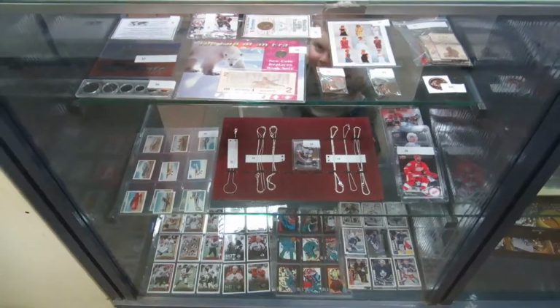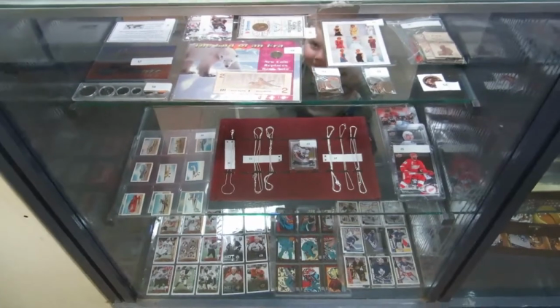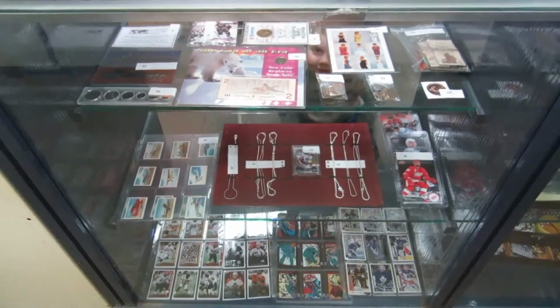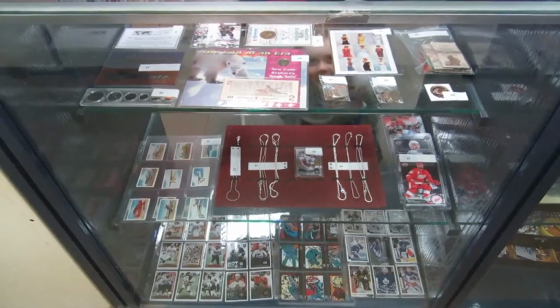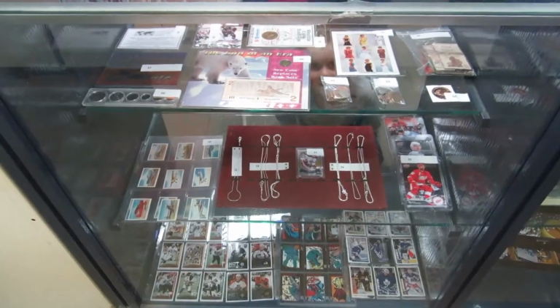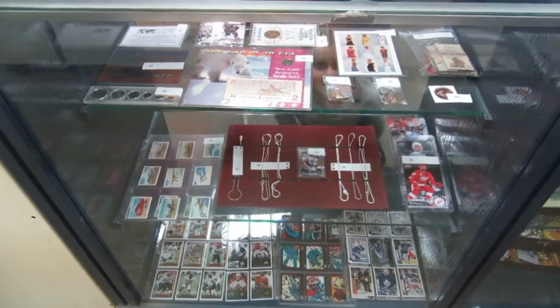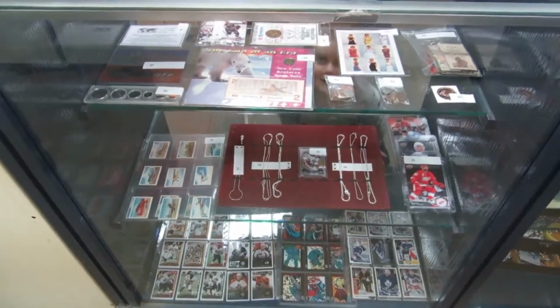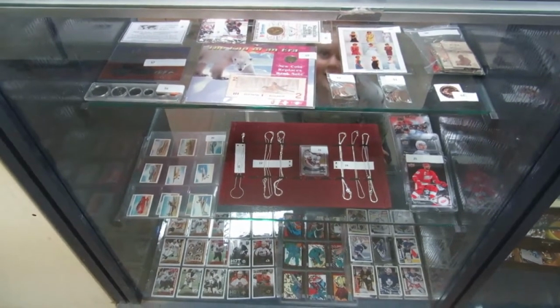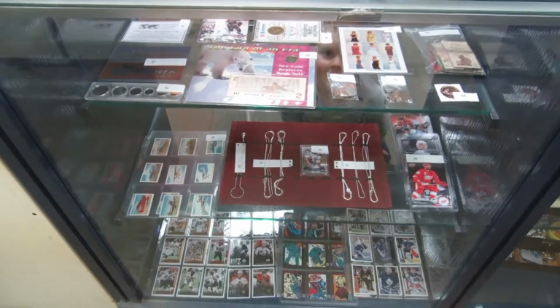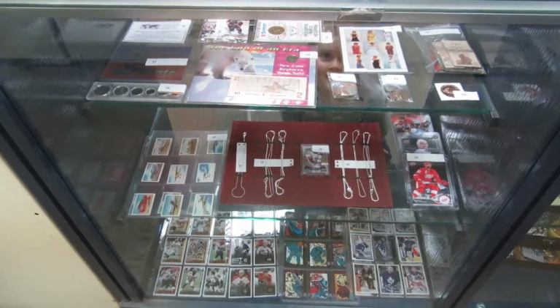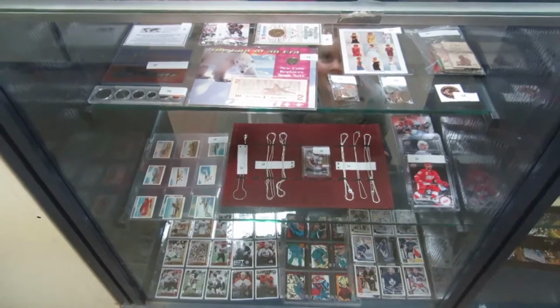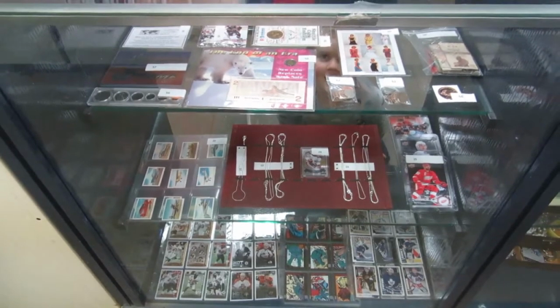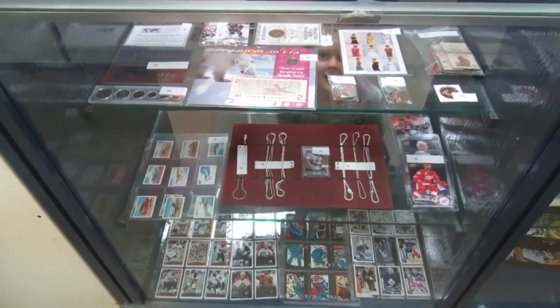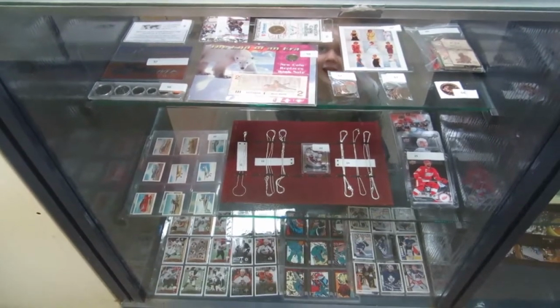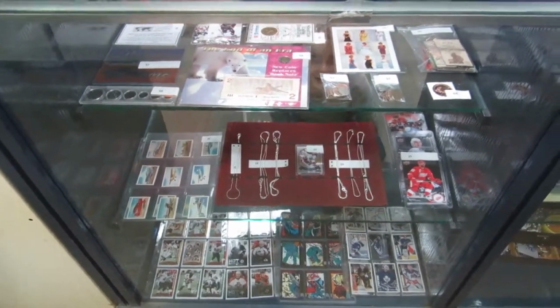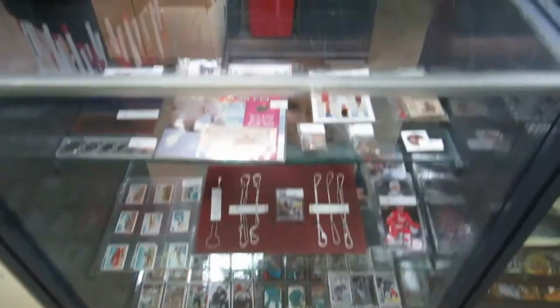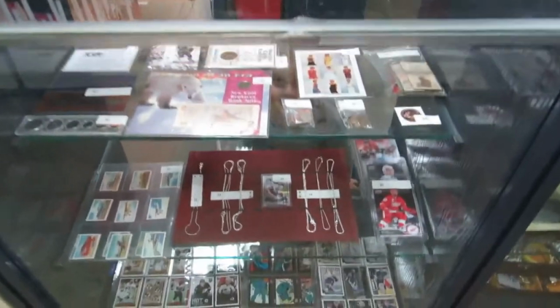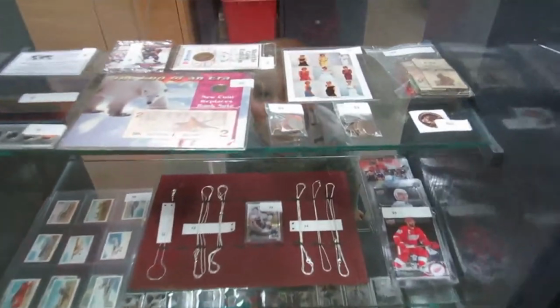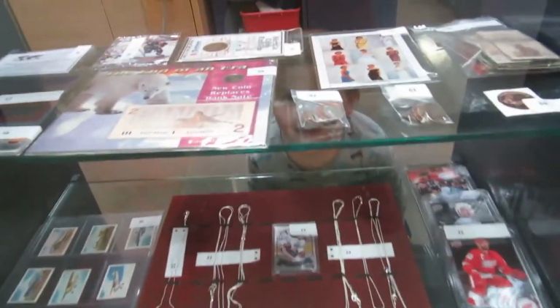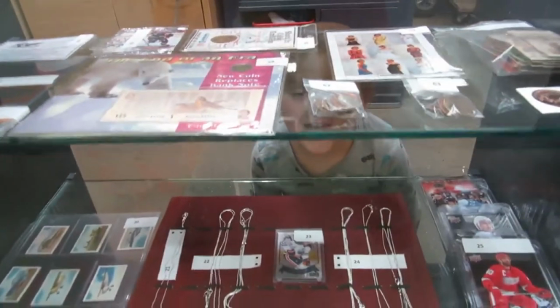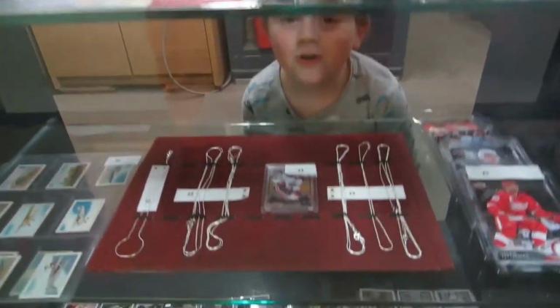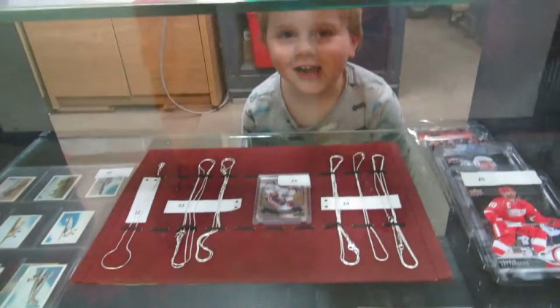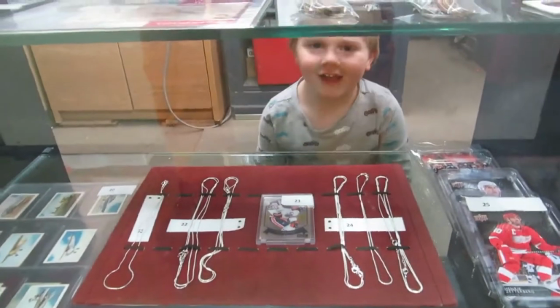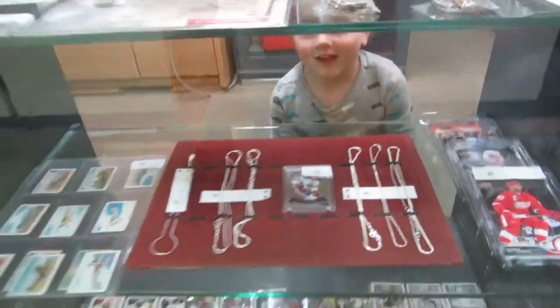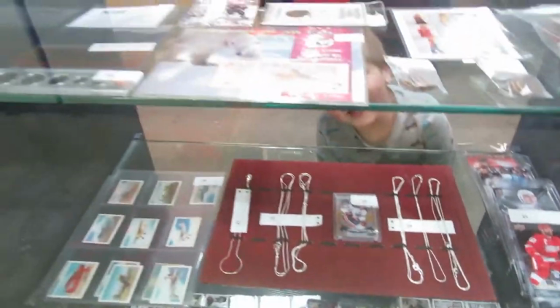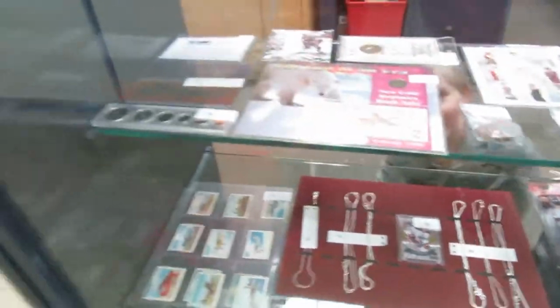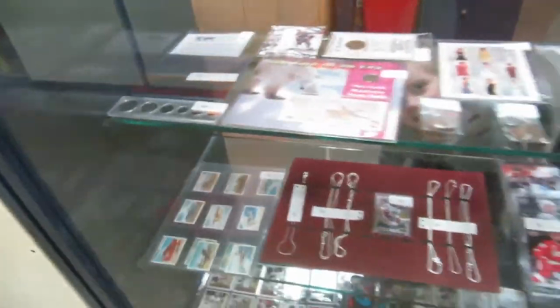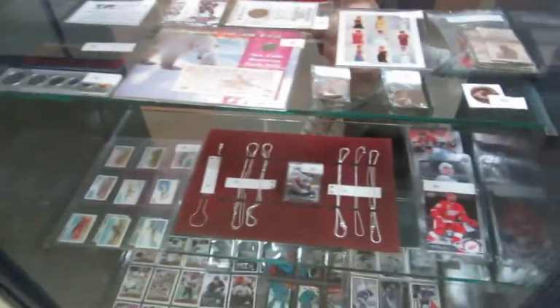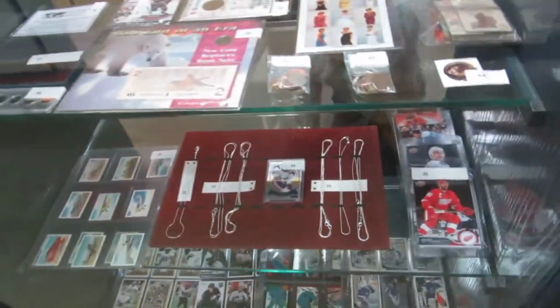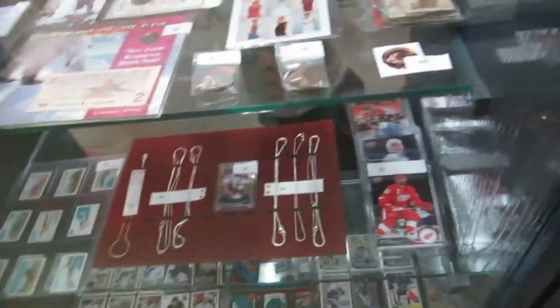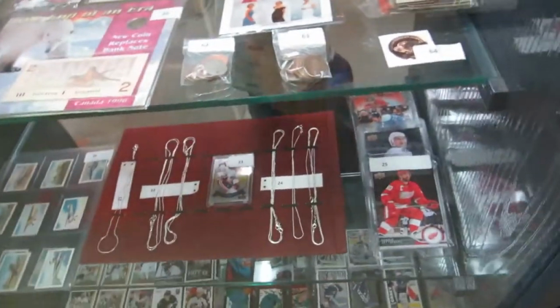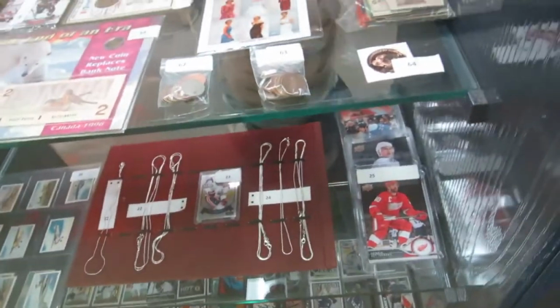Here we are for our Buckaroo Auctions May 21st video walkabout. Max is helping me with the video. What do we got?